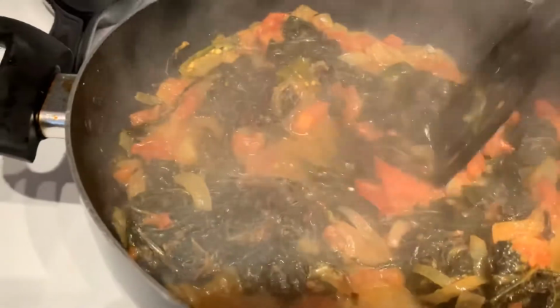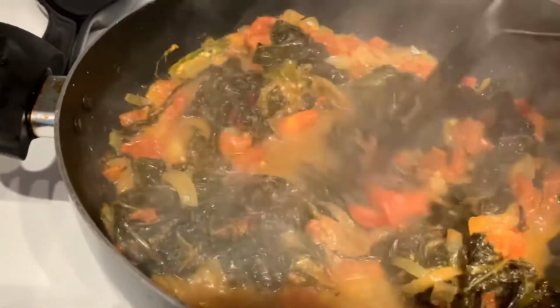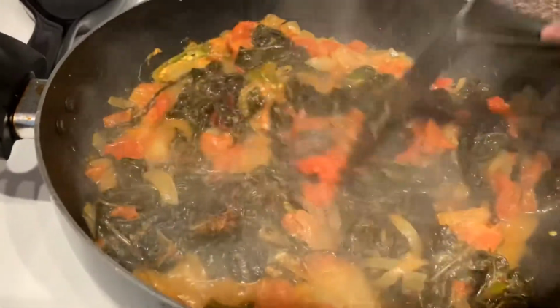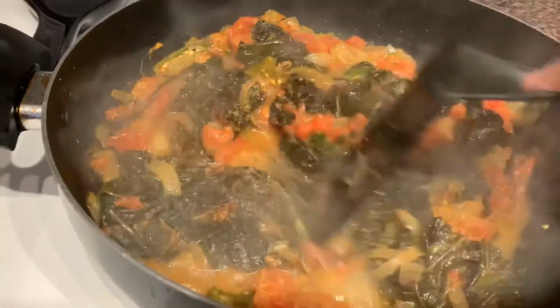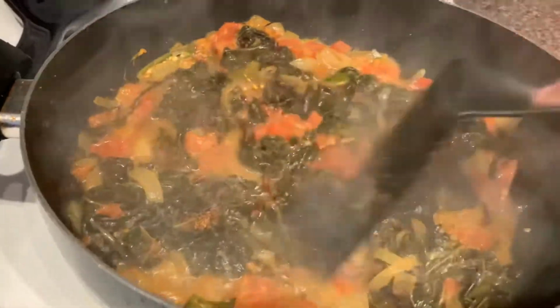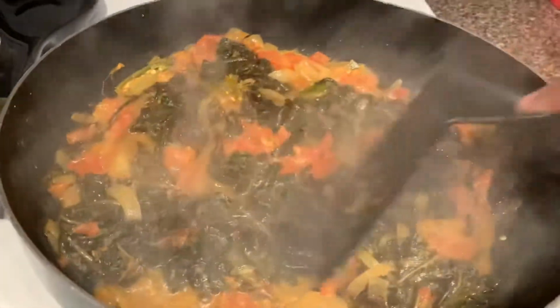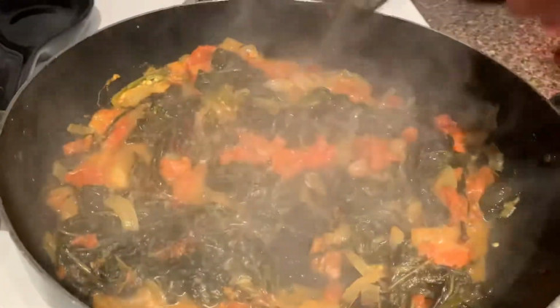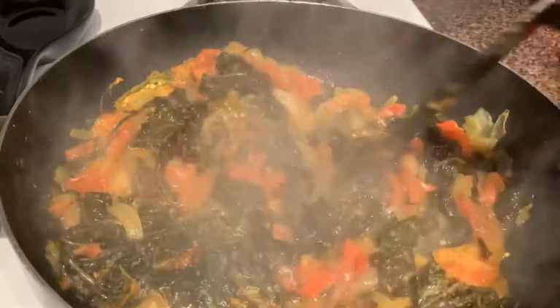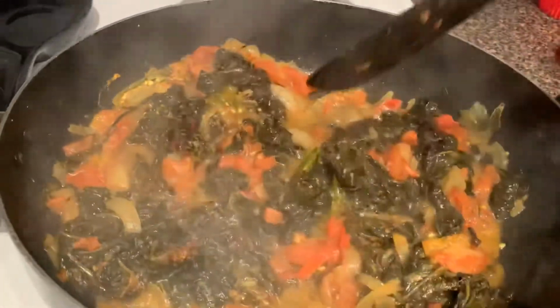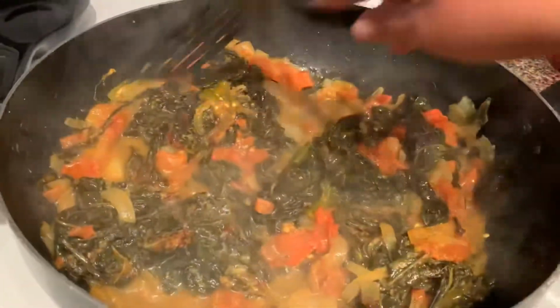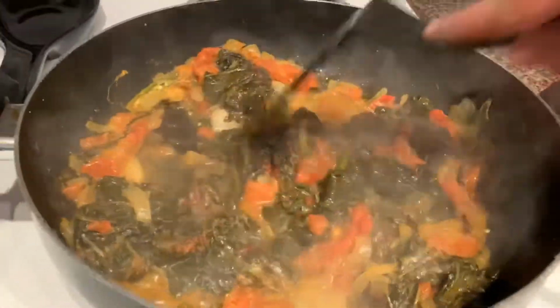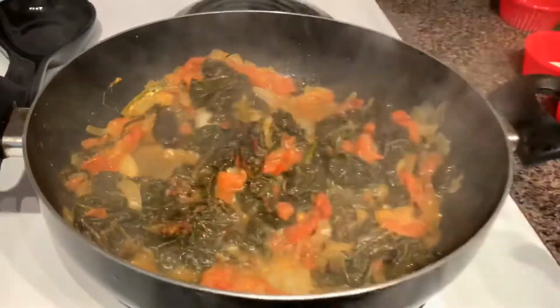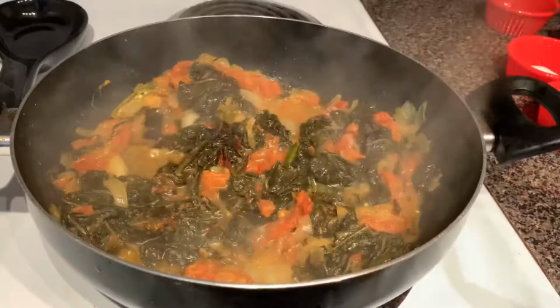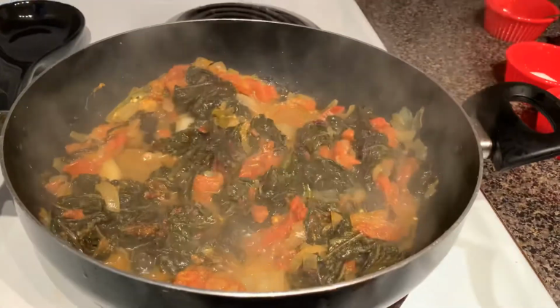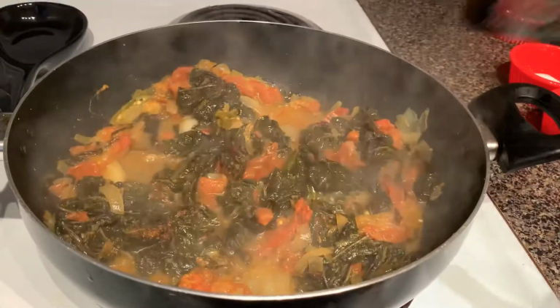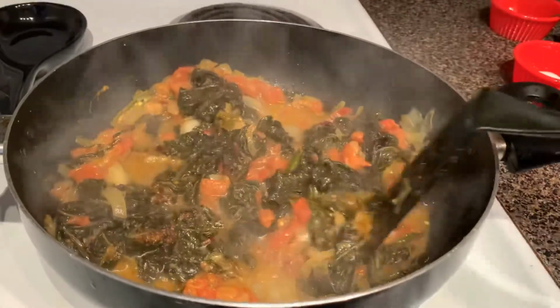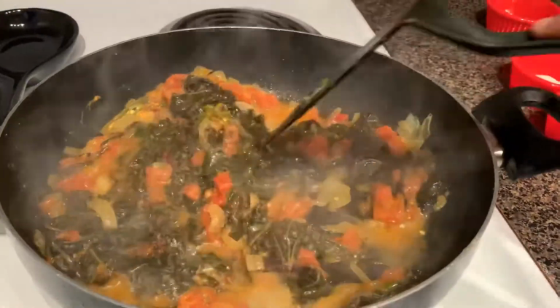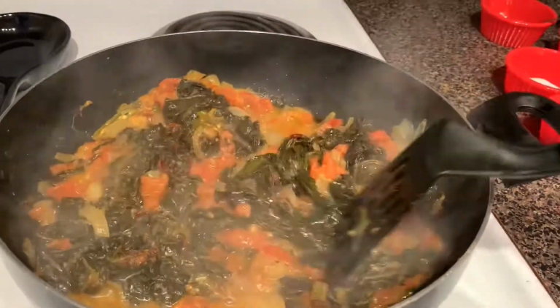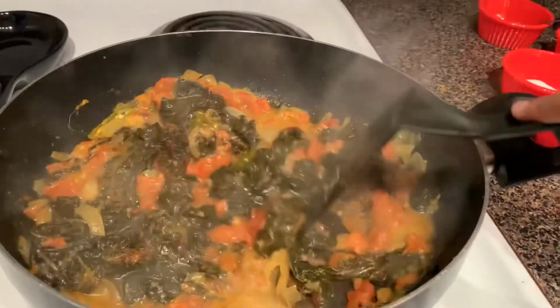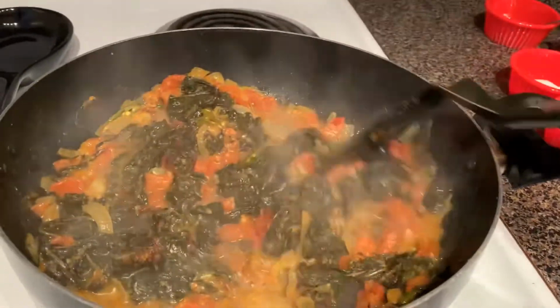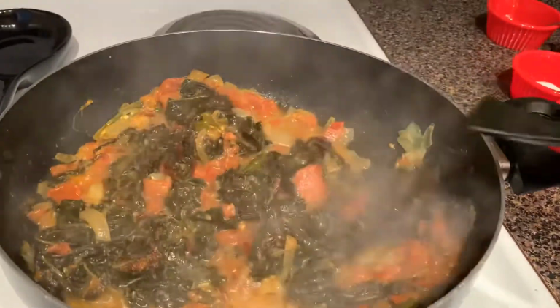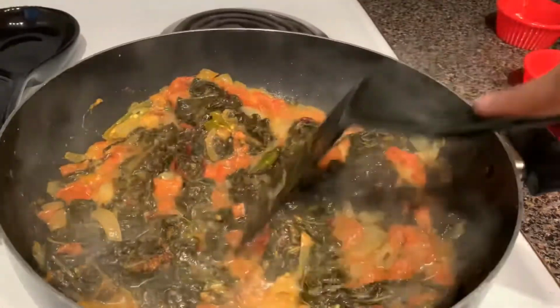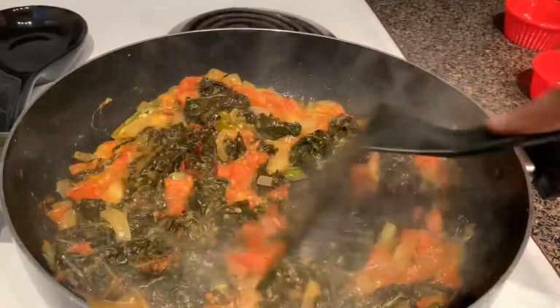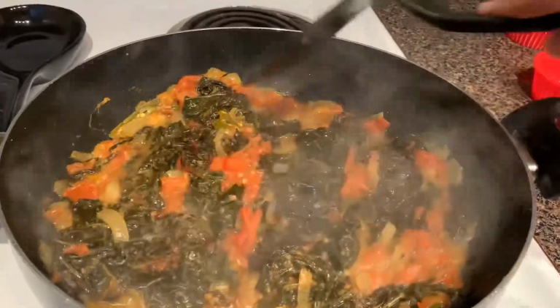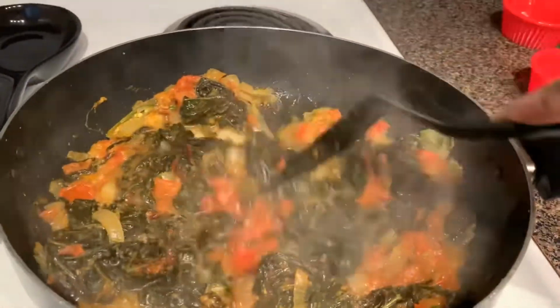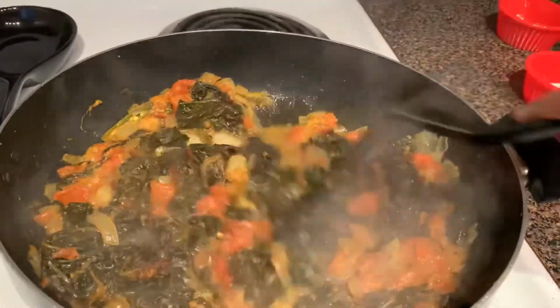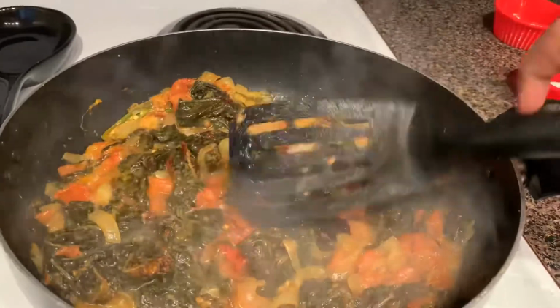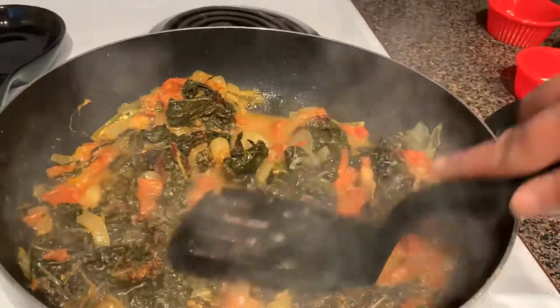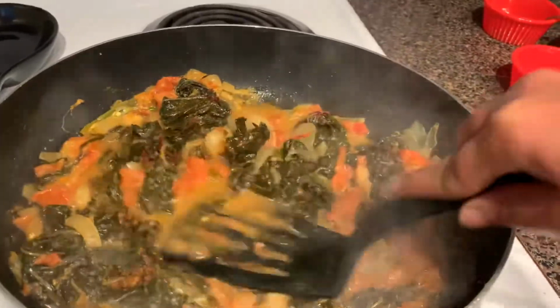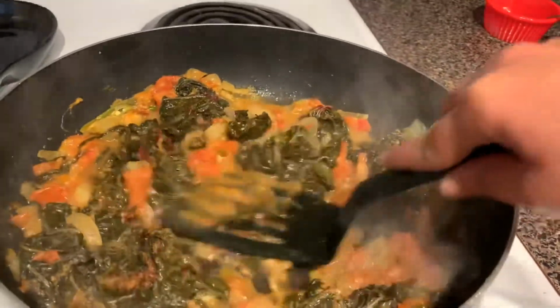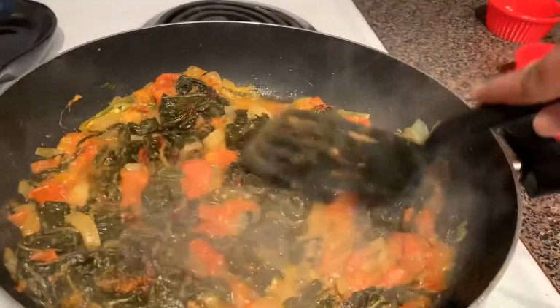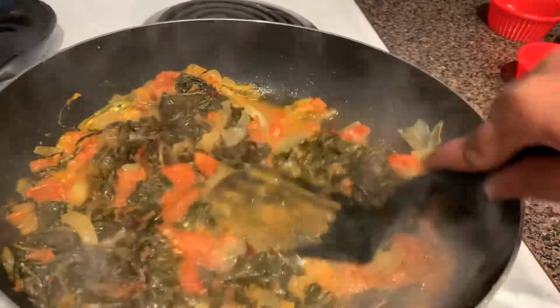Let it cook for a while. Later, we will be transferring it into a mixy jar and we will make a fine paste.